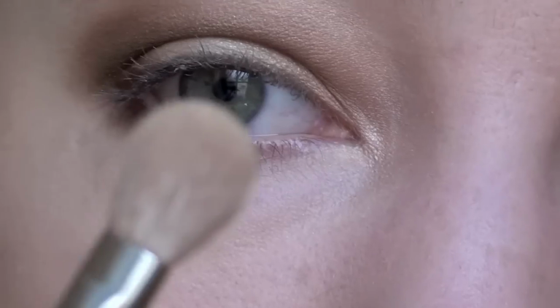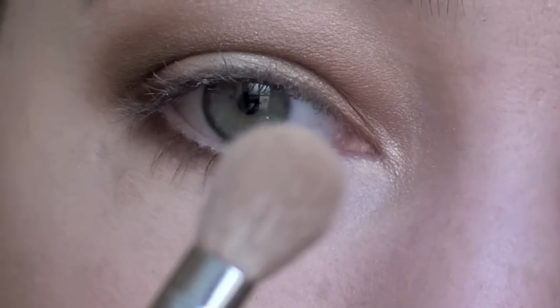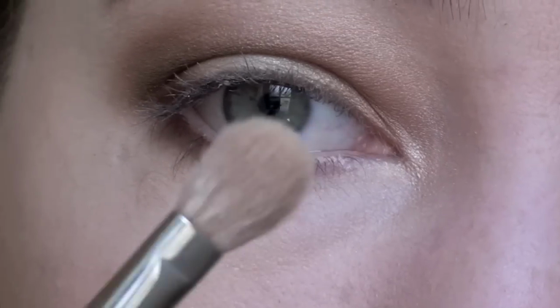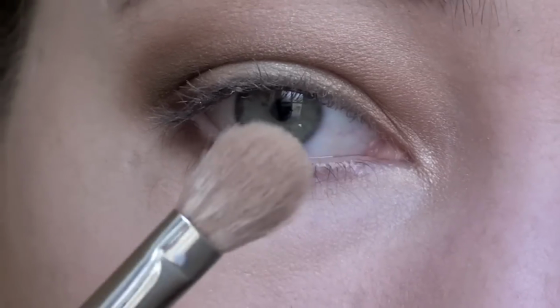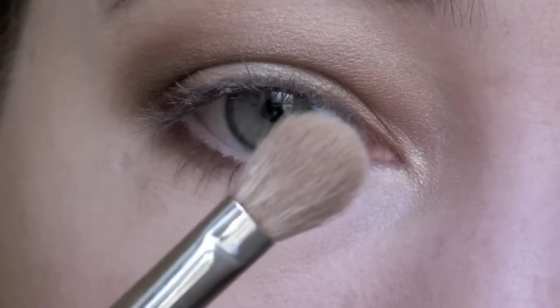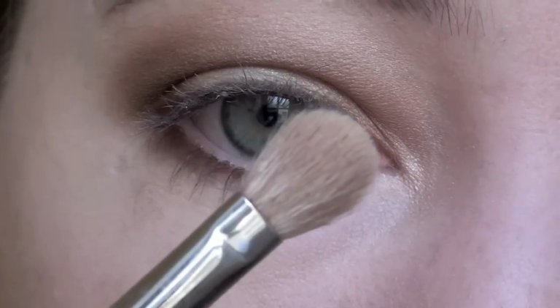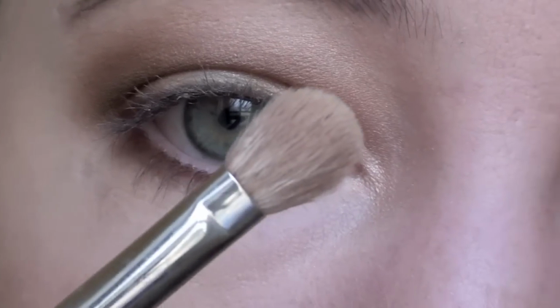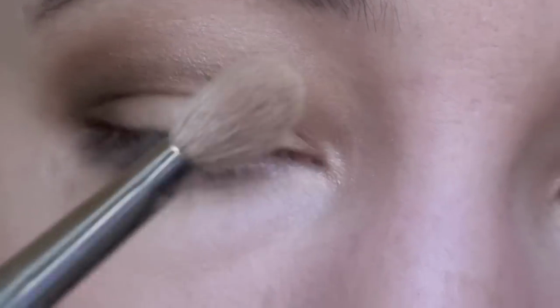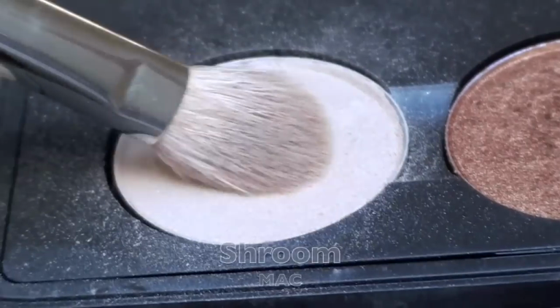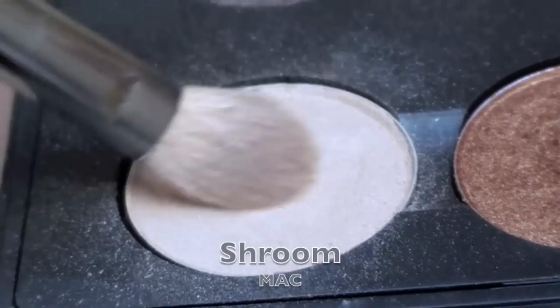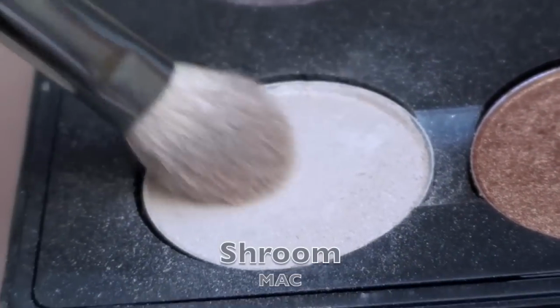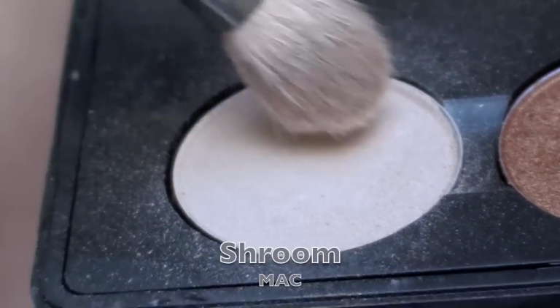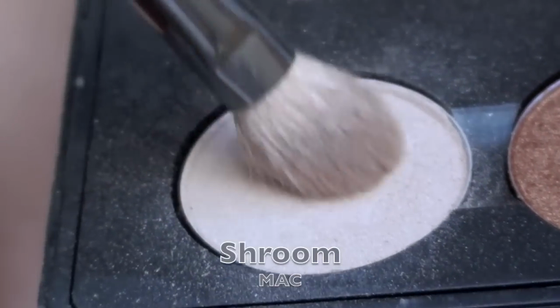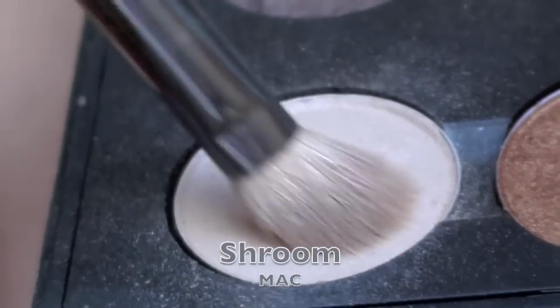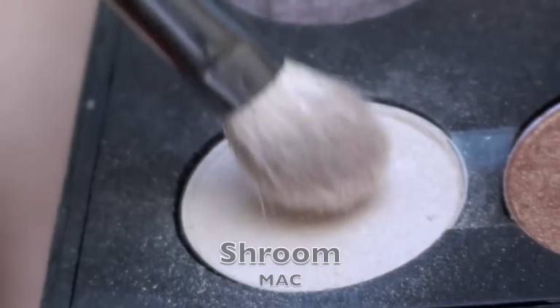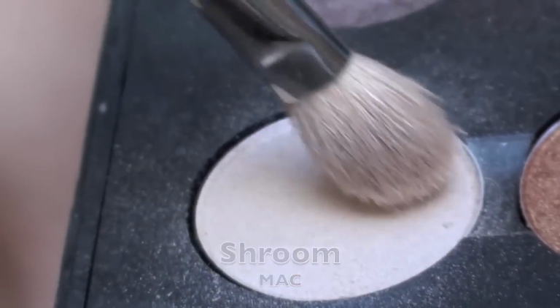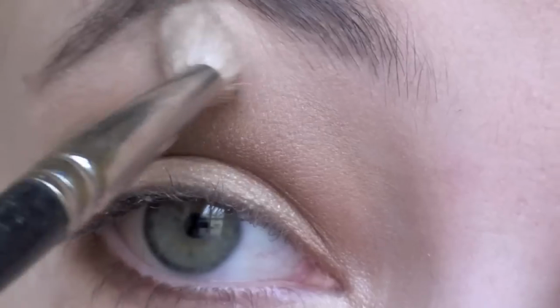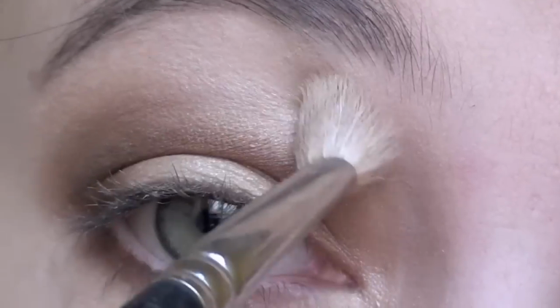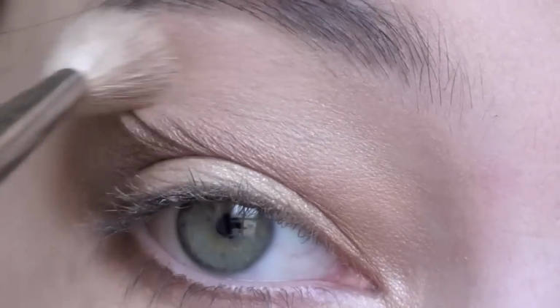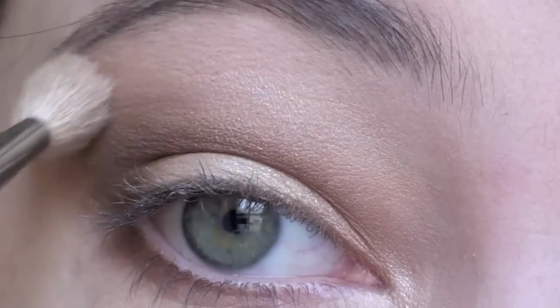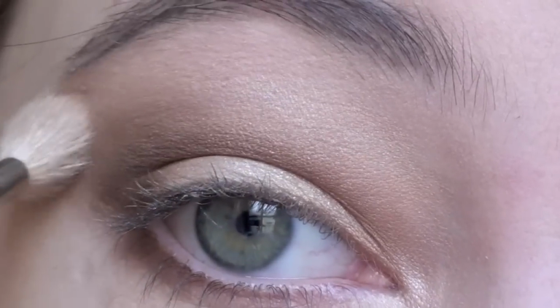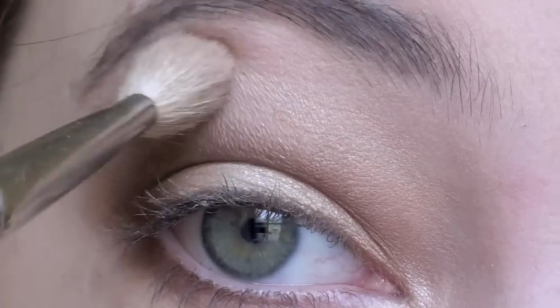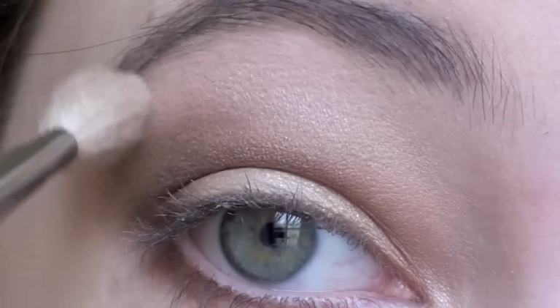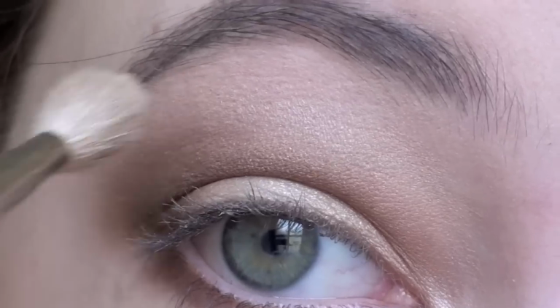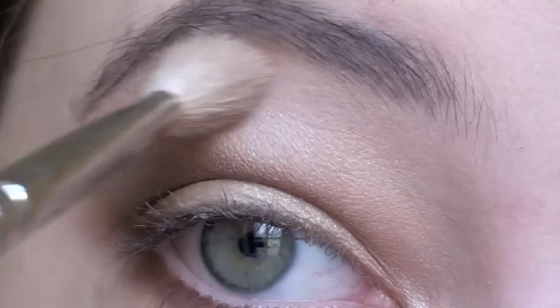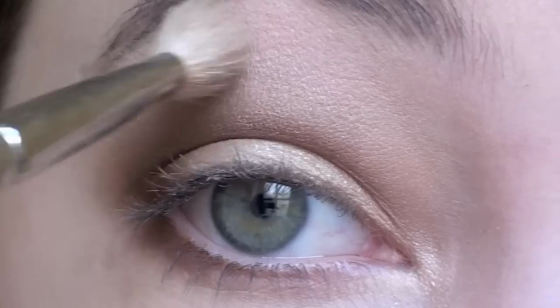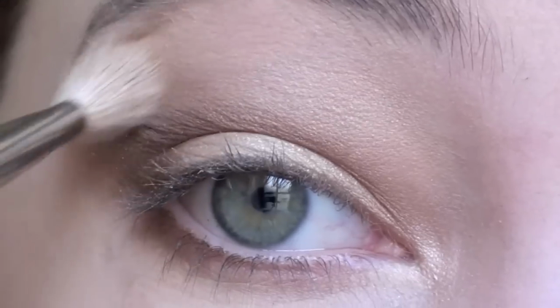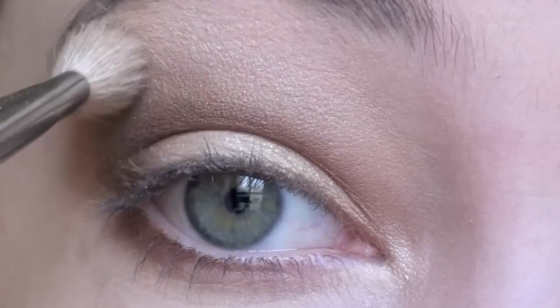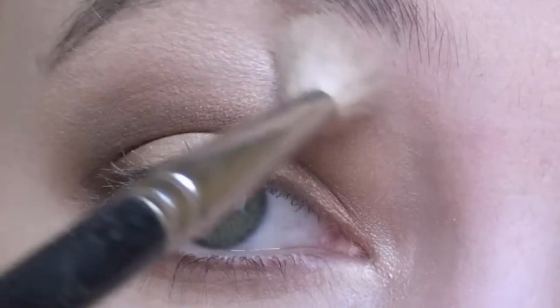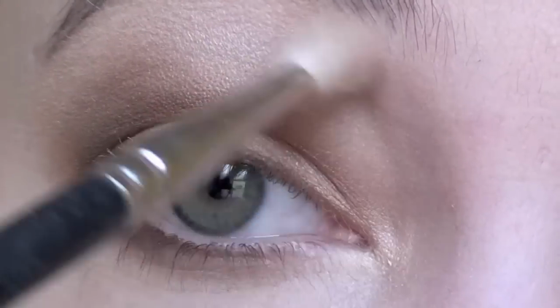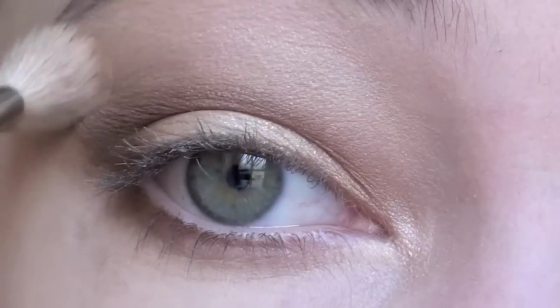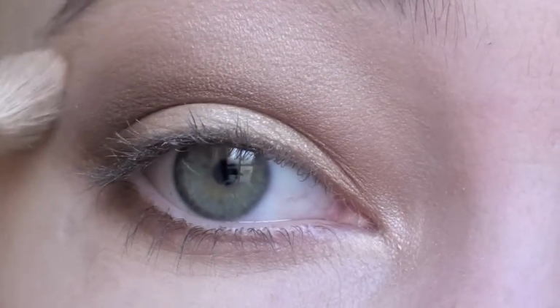Next with a clean blending brush pick up a light flesh tone color. Use this color to highlight your brow bone as well as to help blend out any remaining harsh lines.